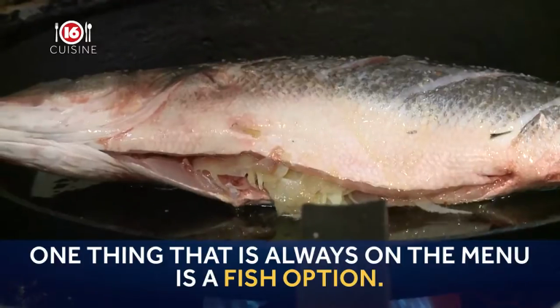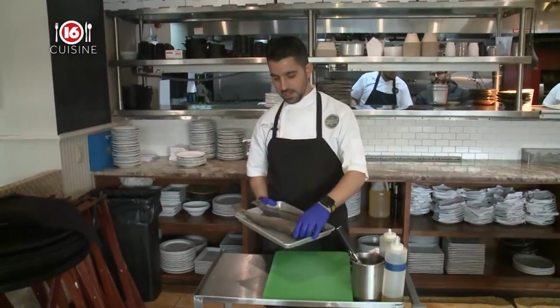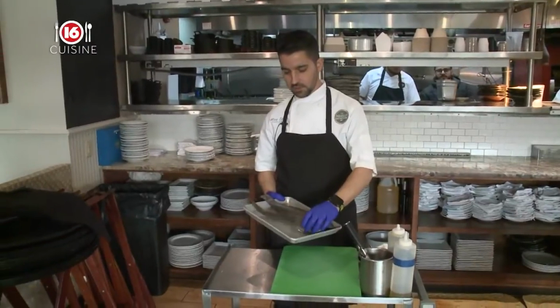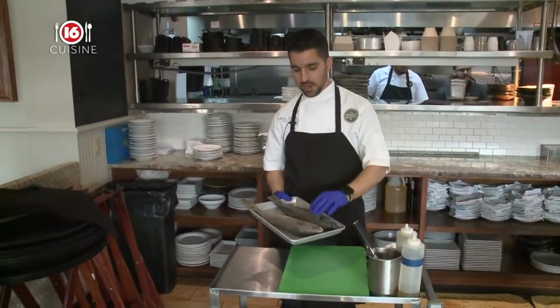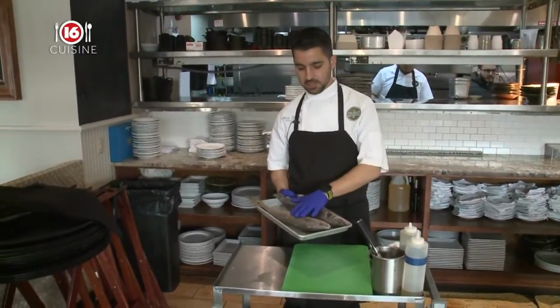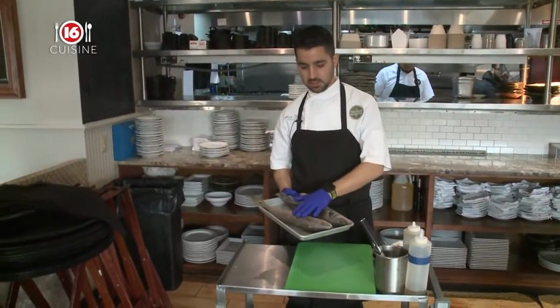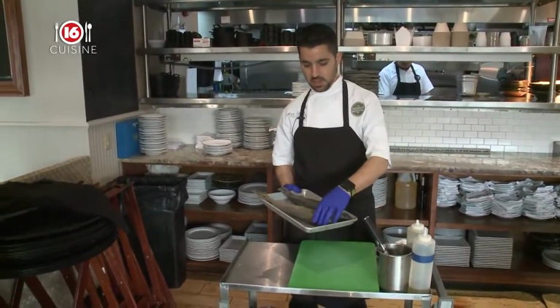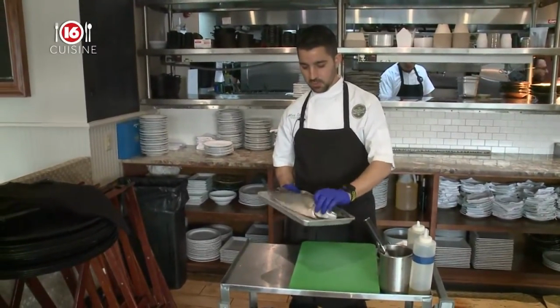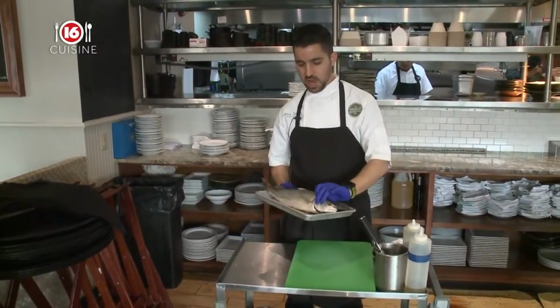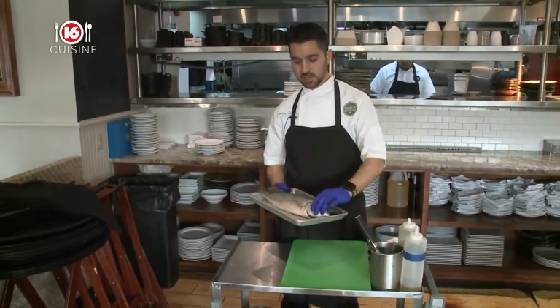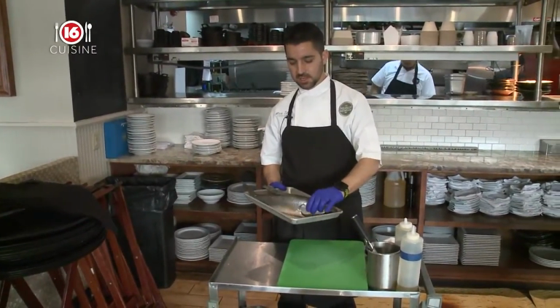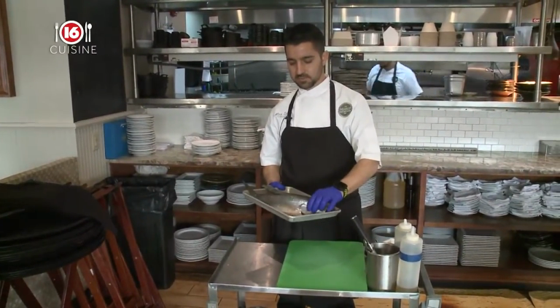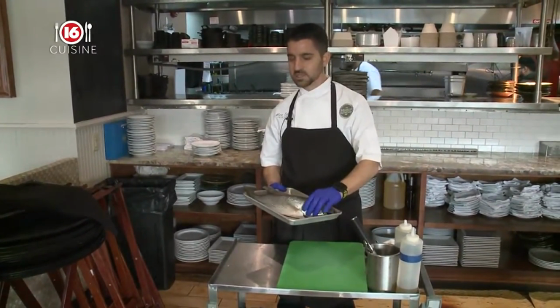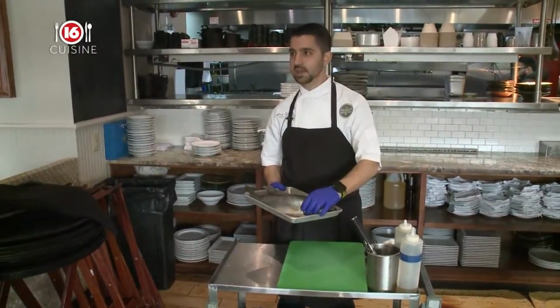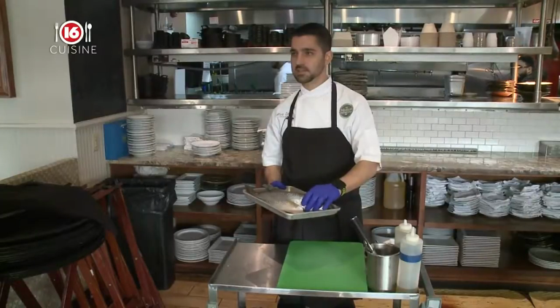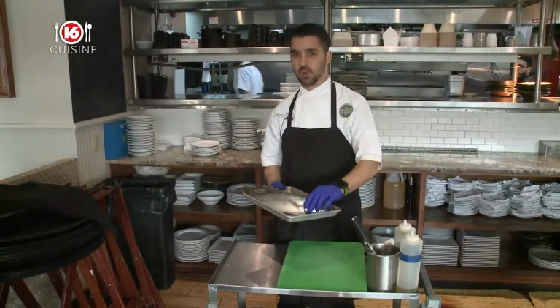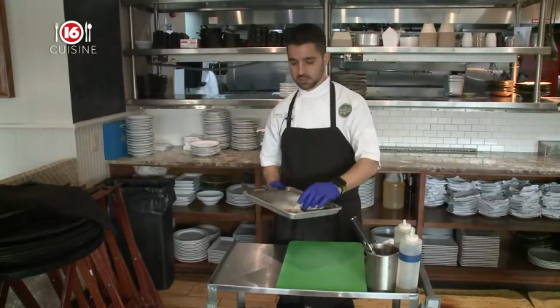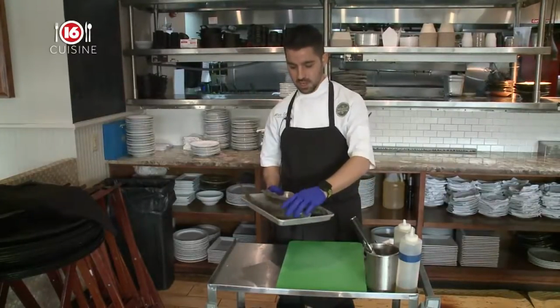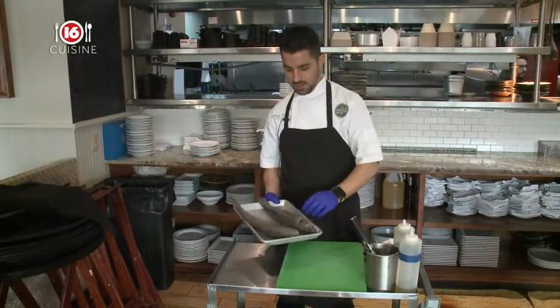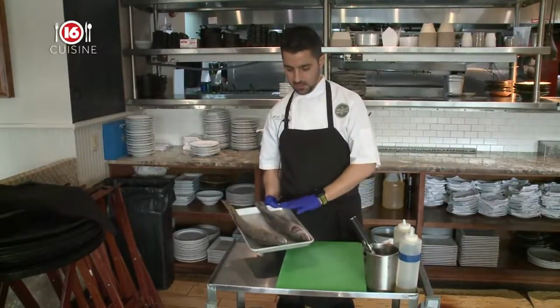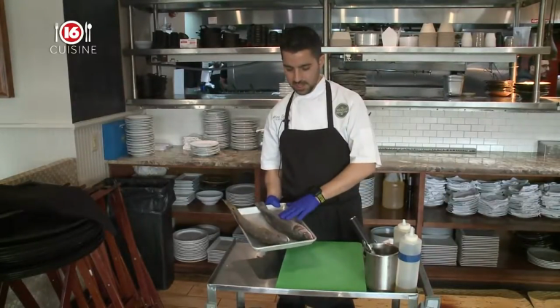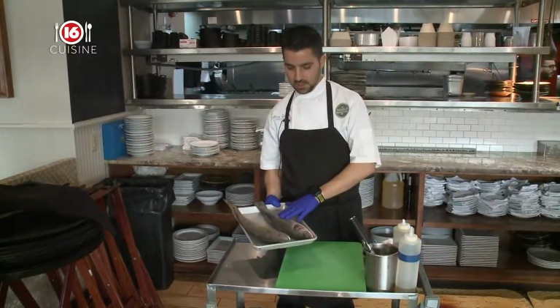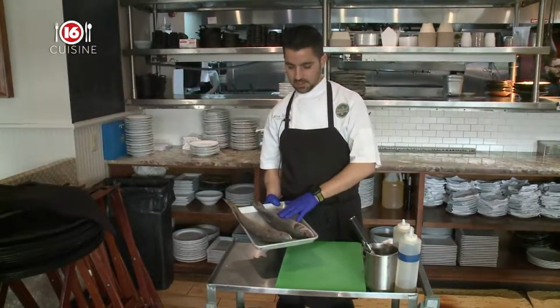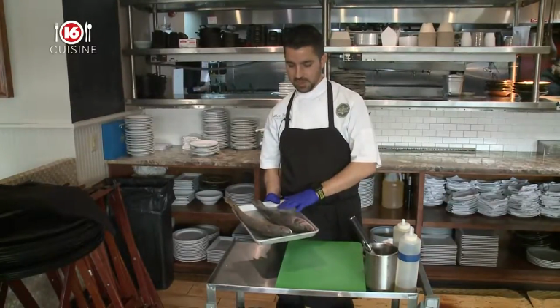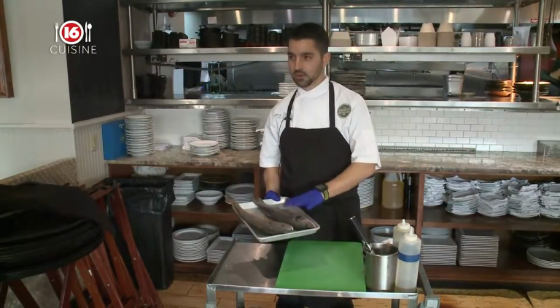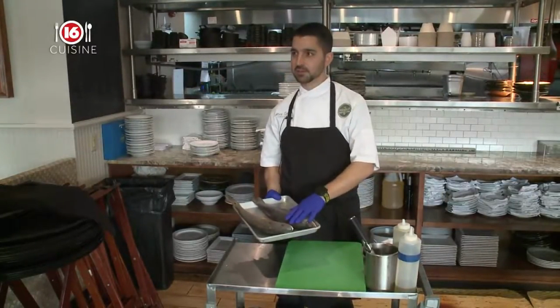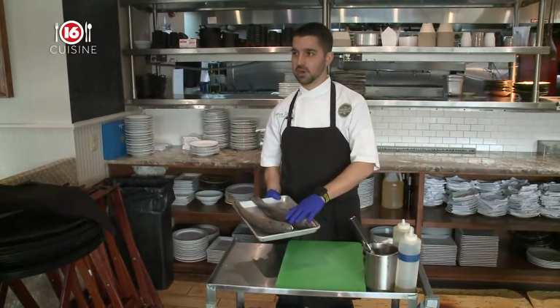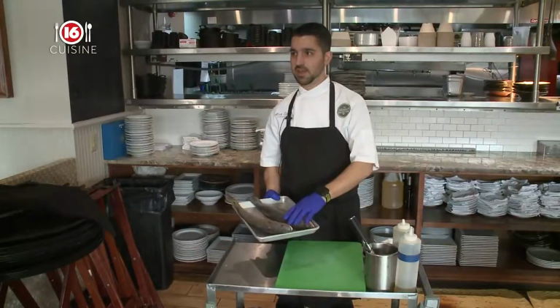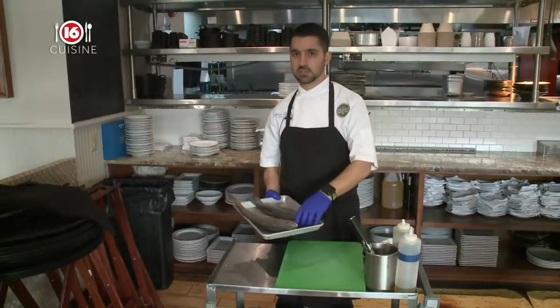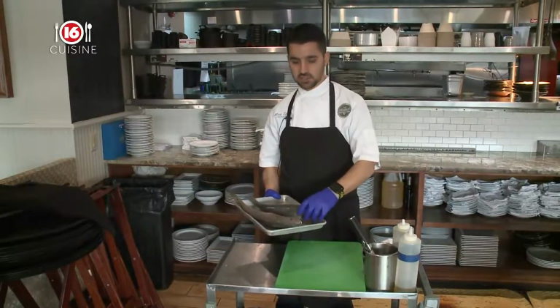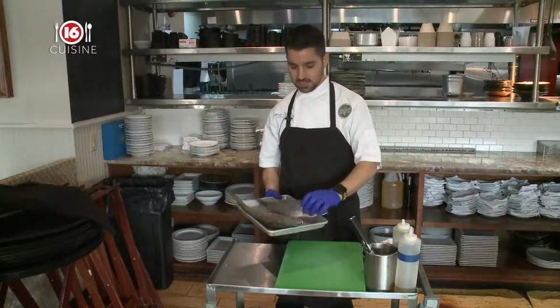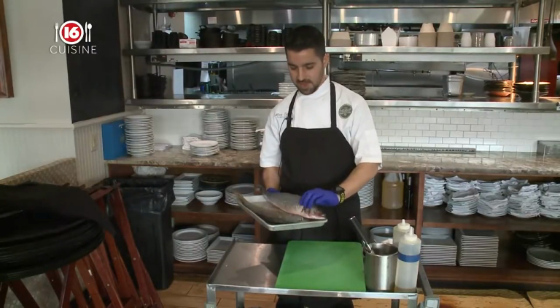Right here you have a redfish, which is common in Louisiana and Mississippi waters. And then right here is kind of like the Greek version of that, which is a Mediterranean sea bass.